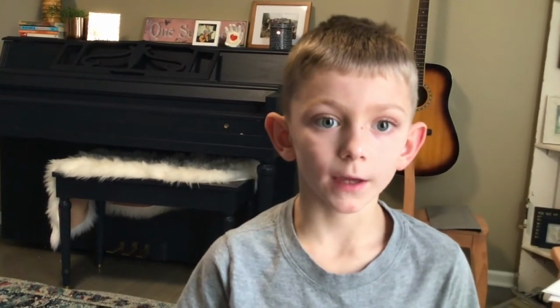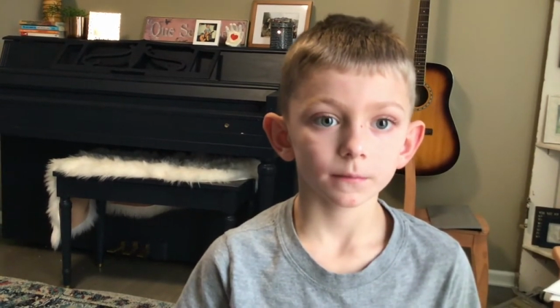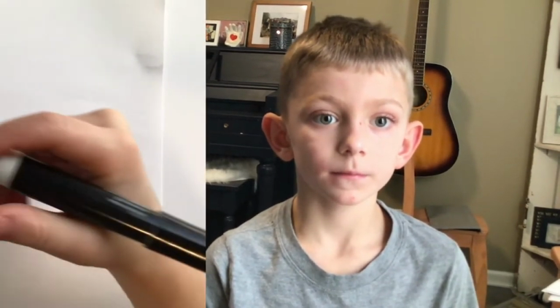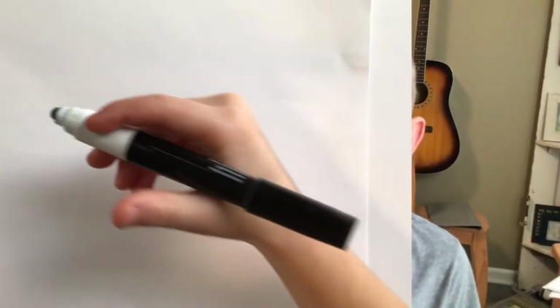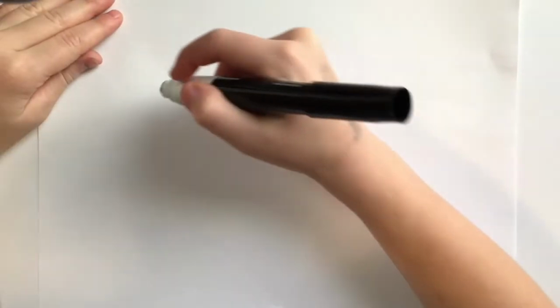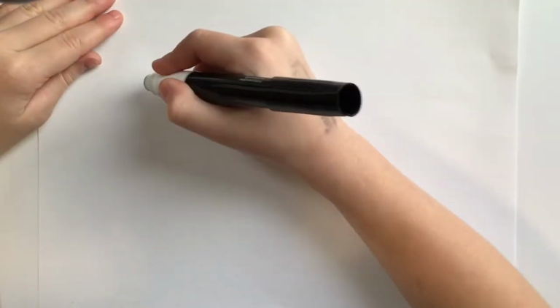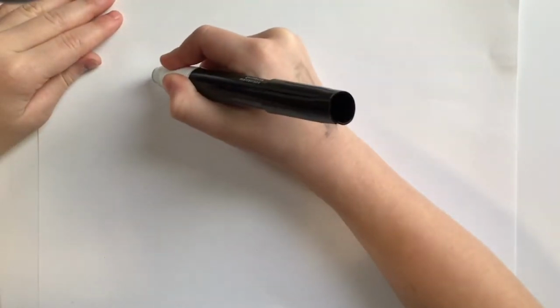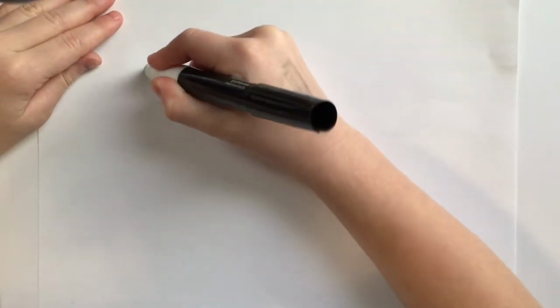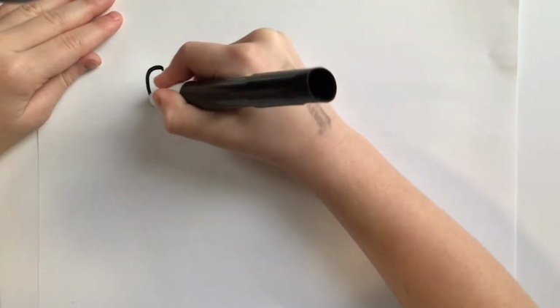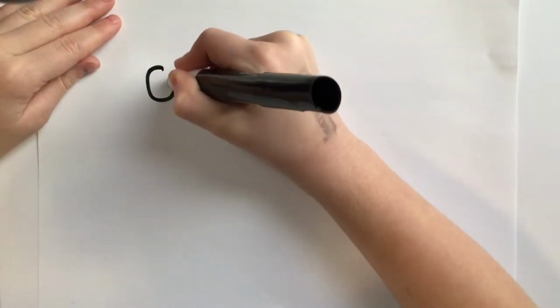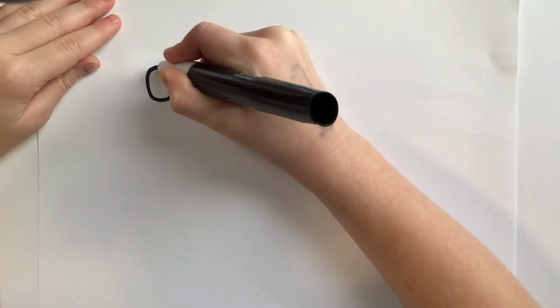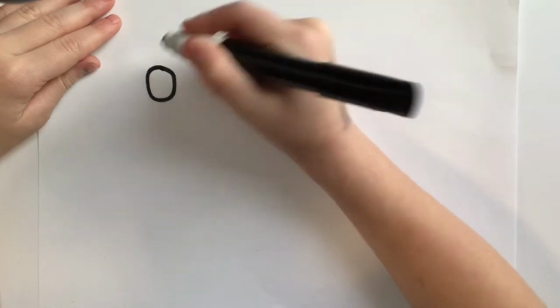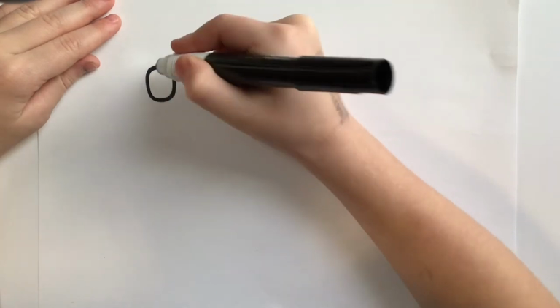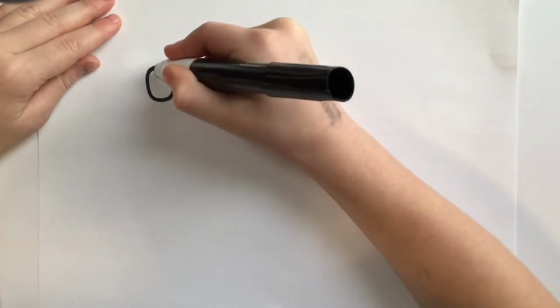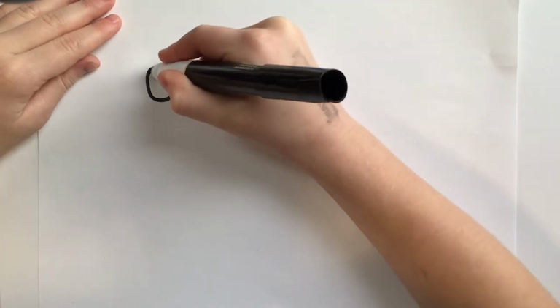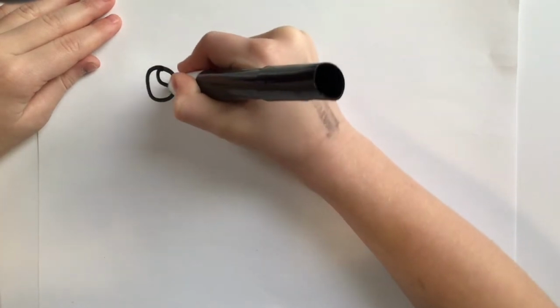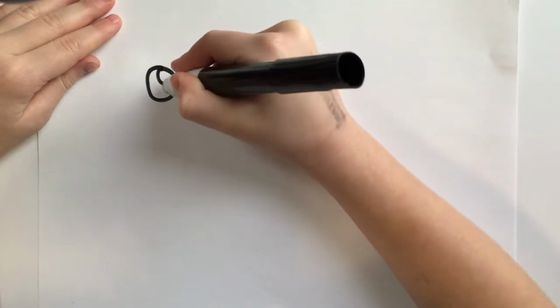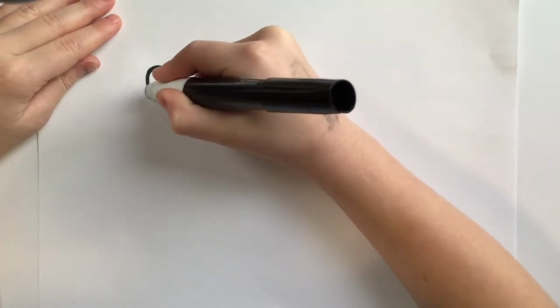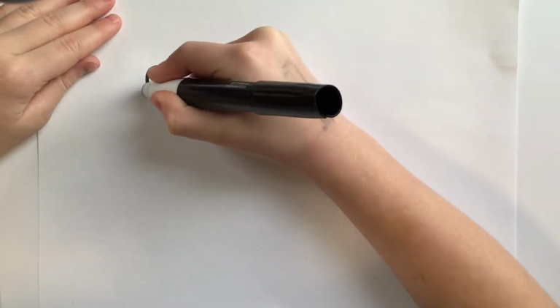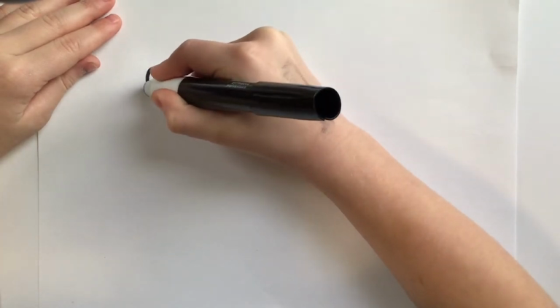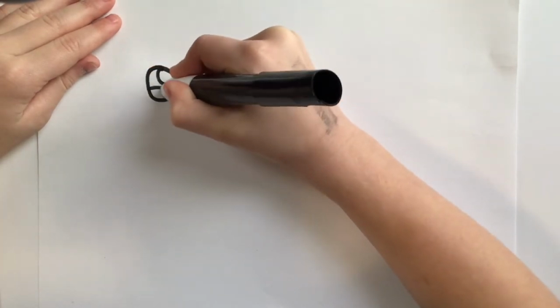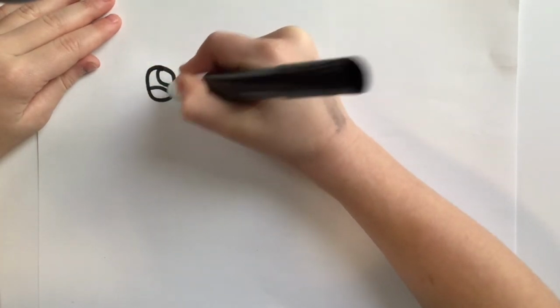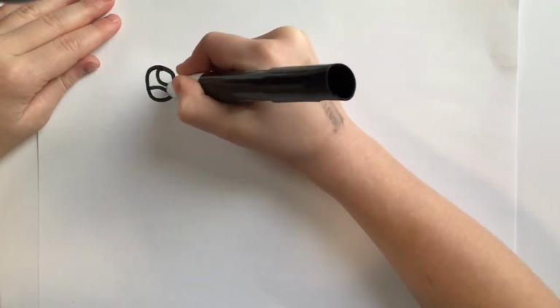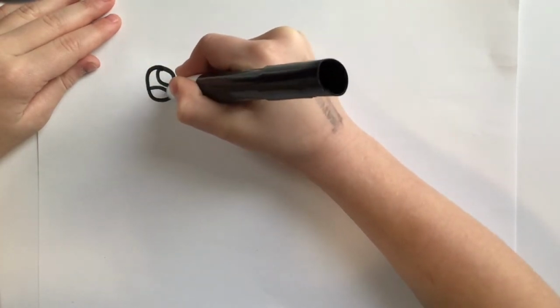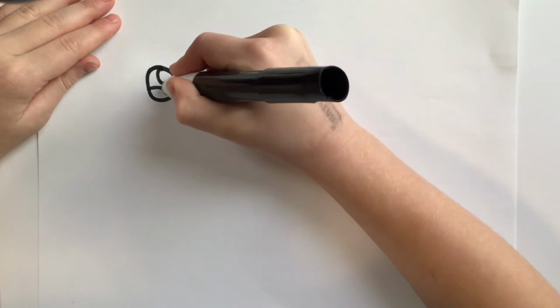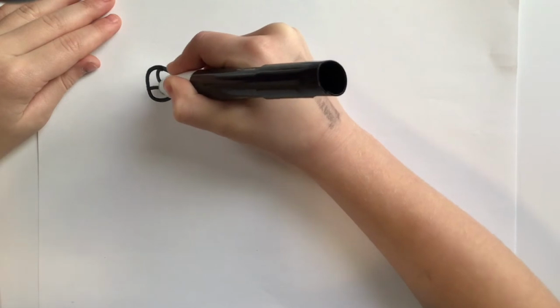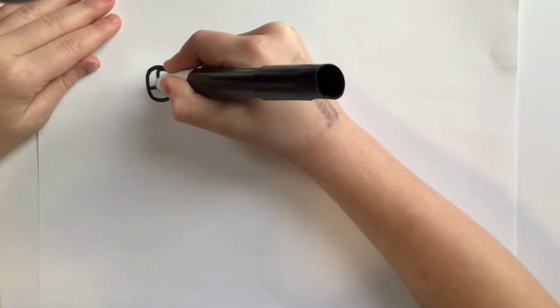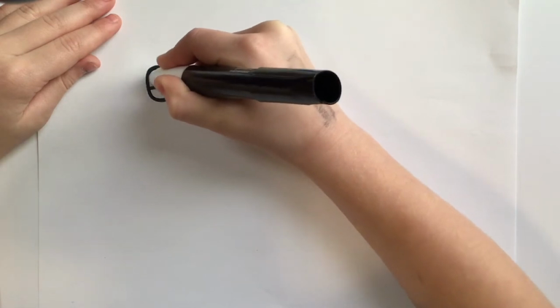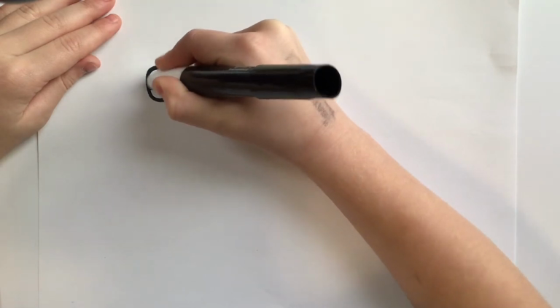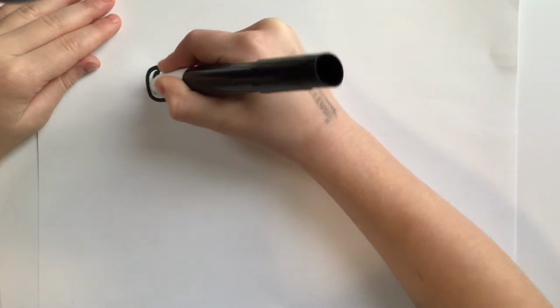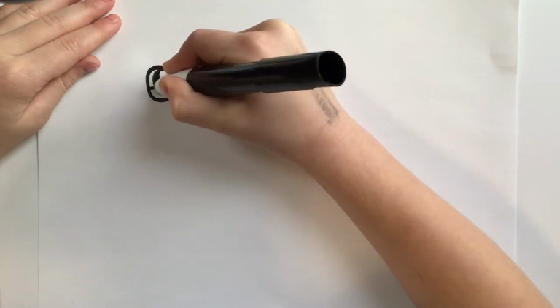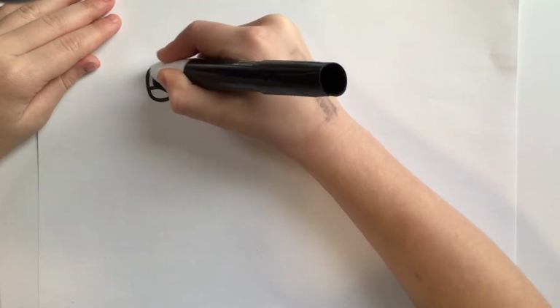Okay, first step is to draw a circle right in the middle and a circle on the top right, a circle on the top left, and fill in this space.